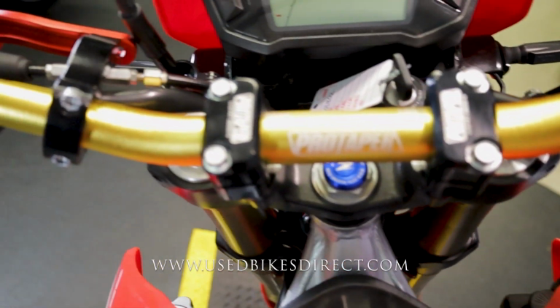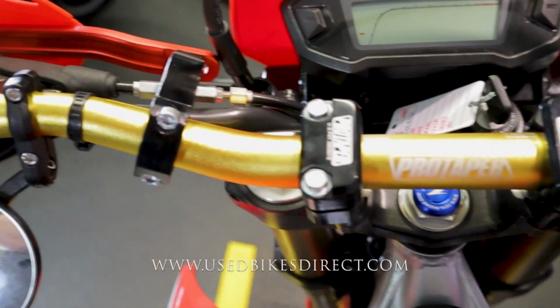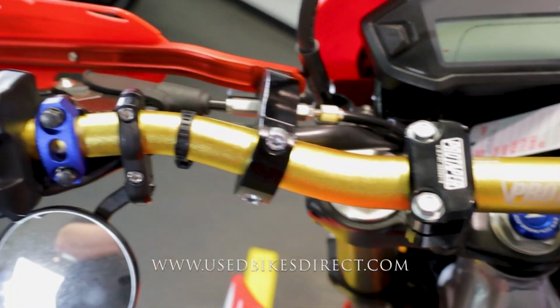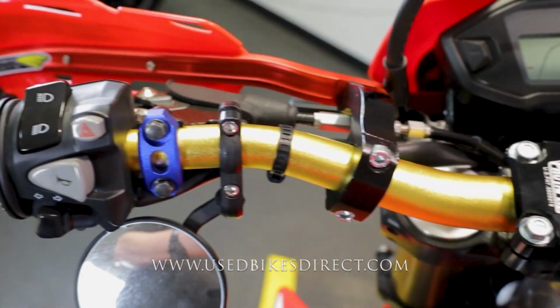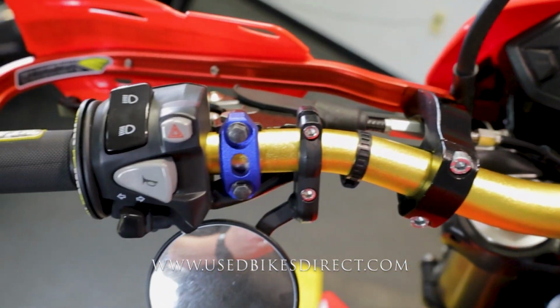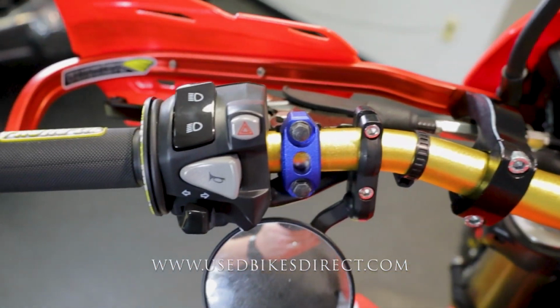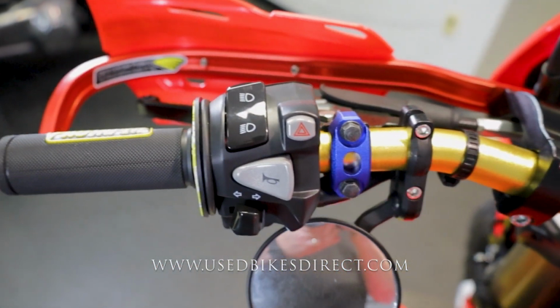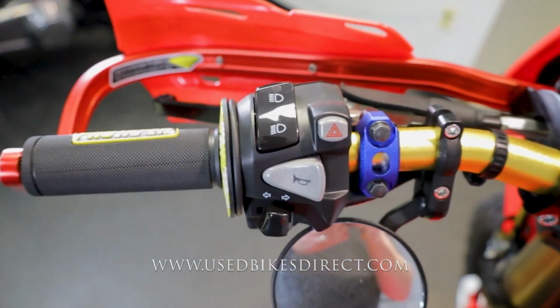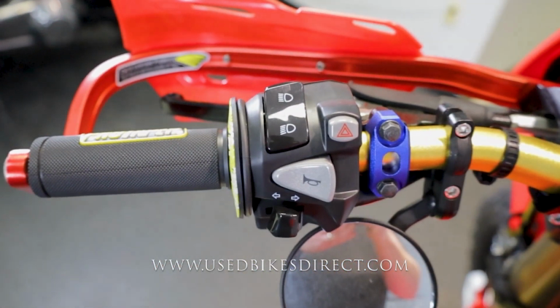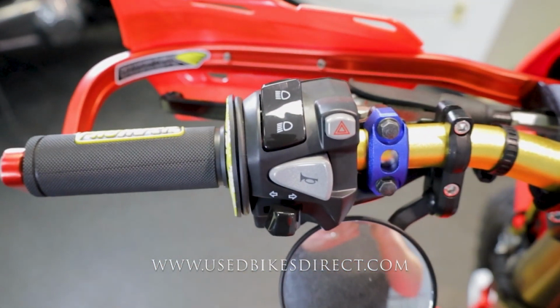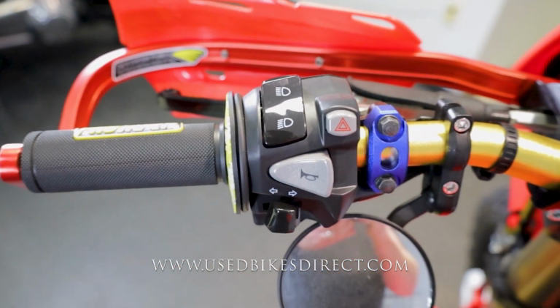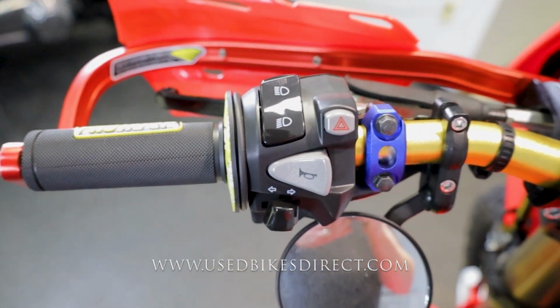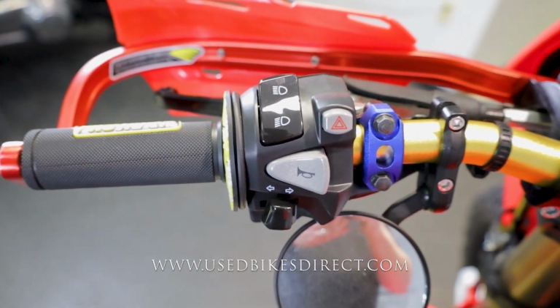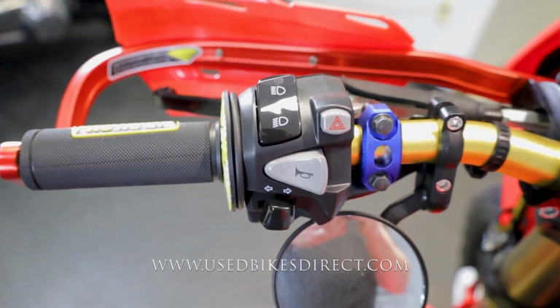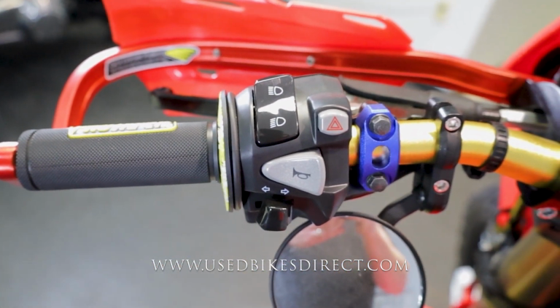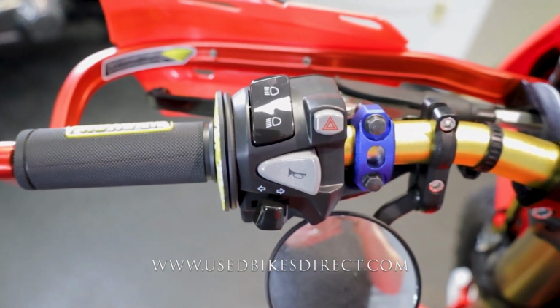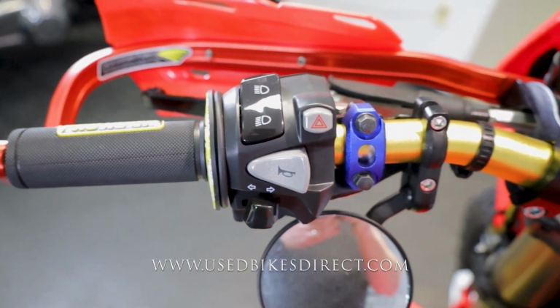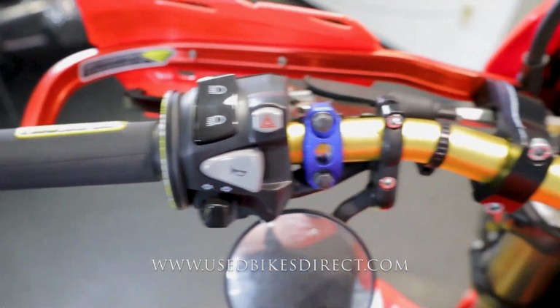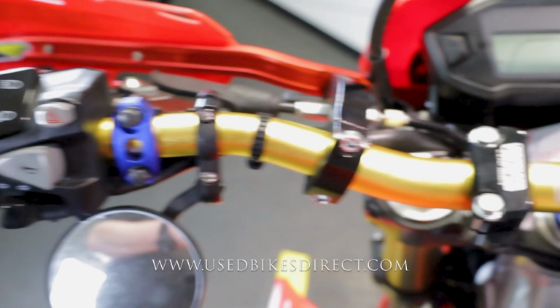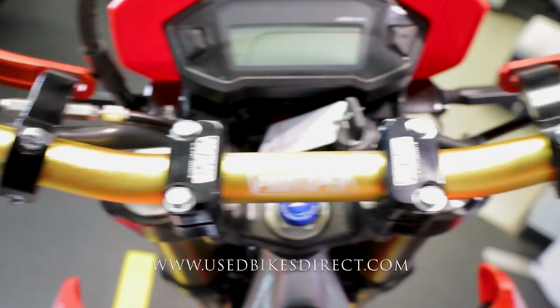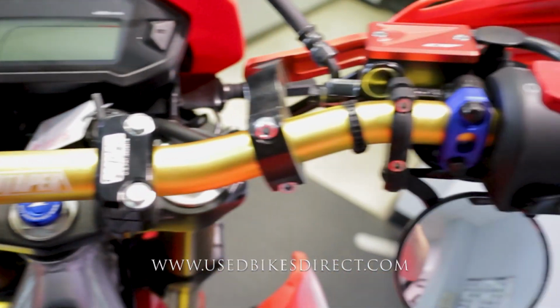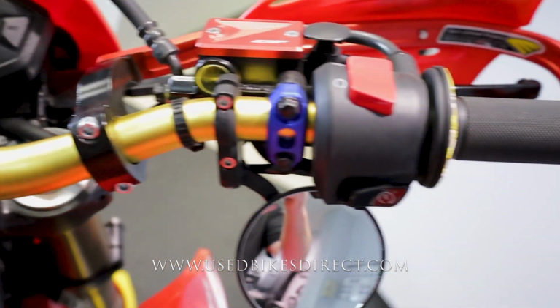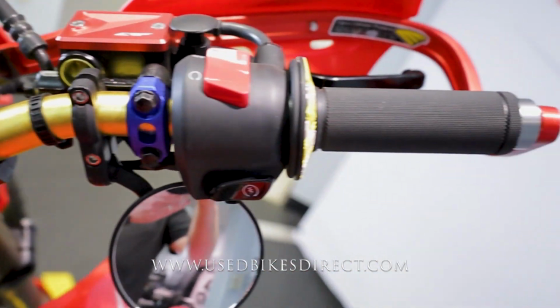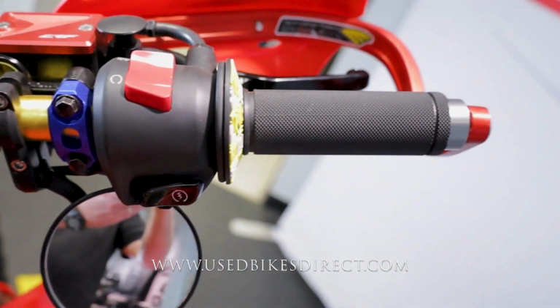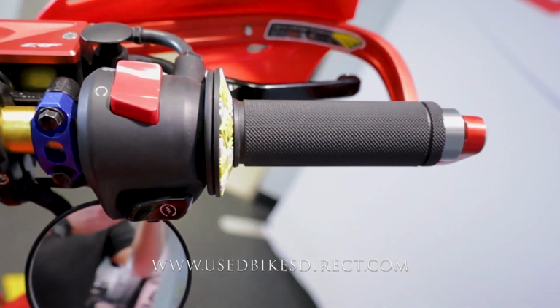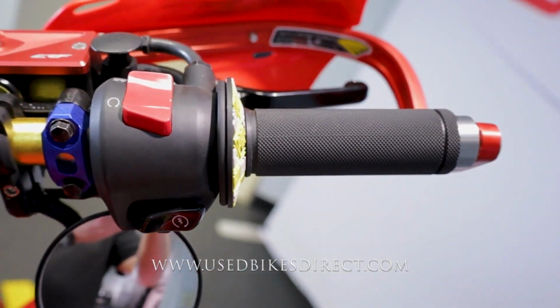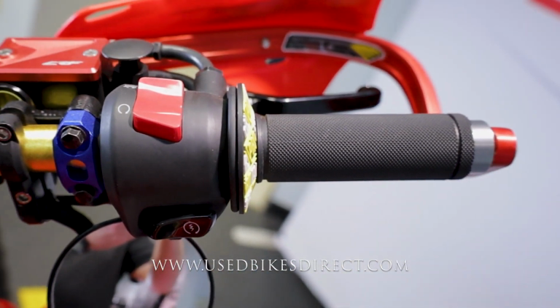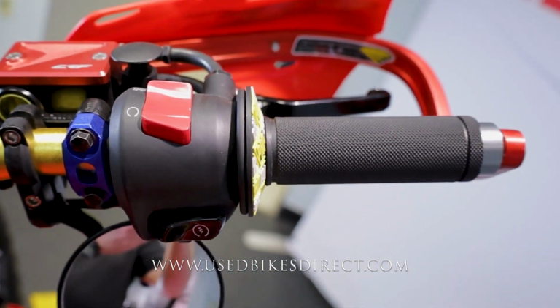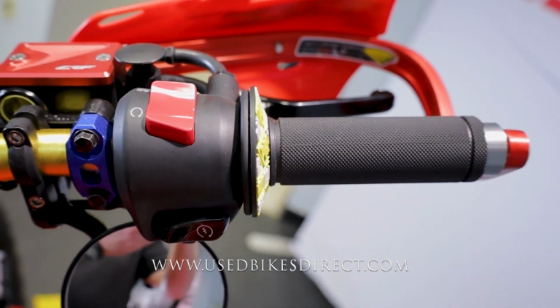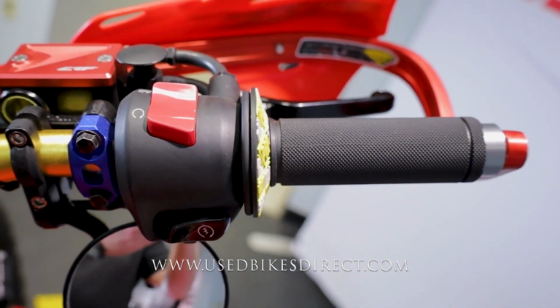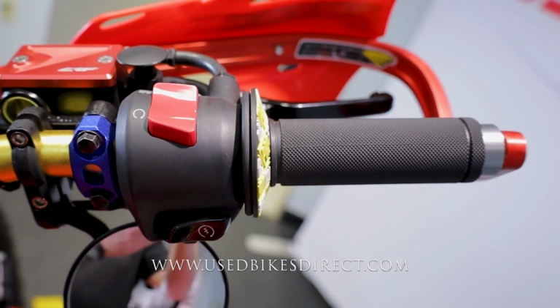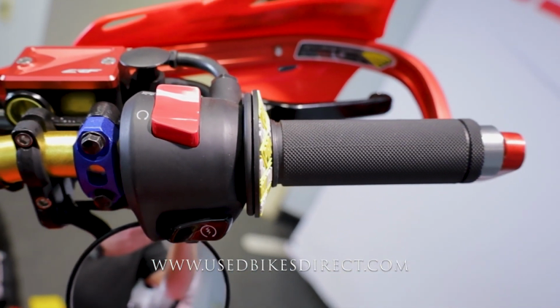Hopping up top to take a look at the controls, starting off on the left-hand side where you have the usual headlight, turn signal, and horn, as well as your four-way emergency flashers. The right side has your kill switch and starter button for a clean and simple look.